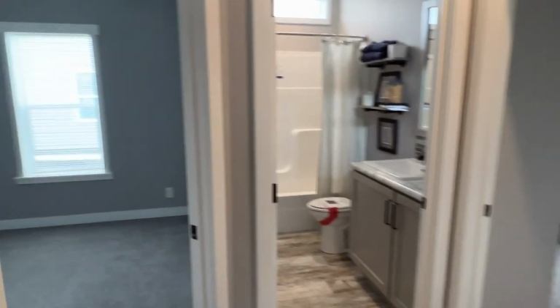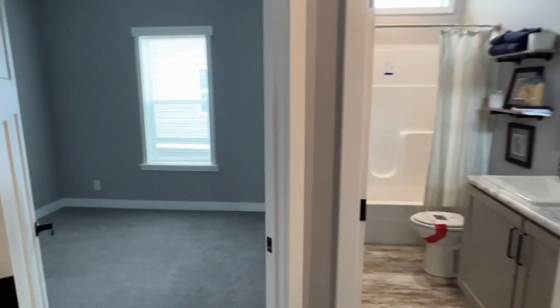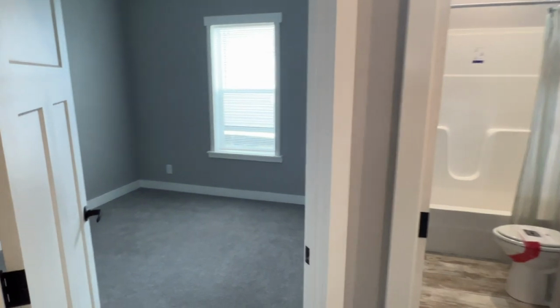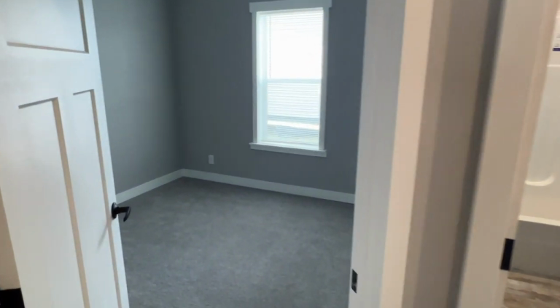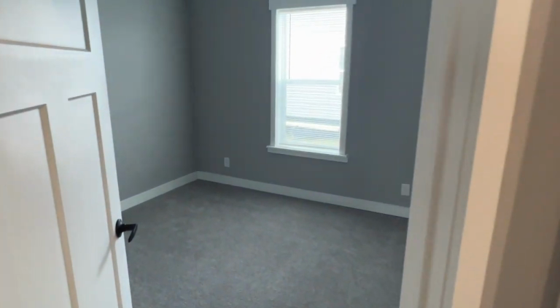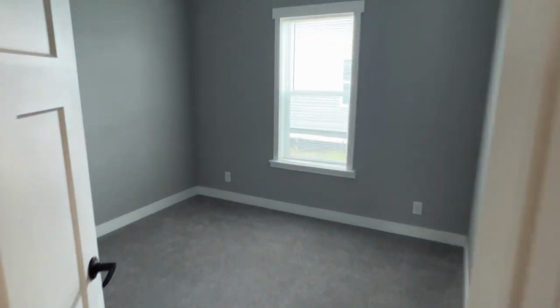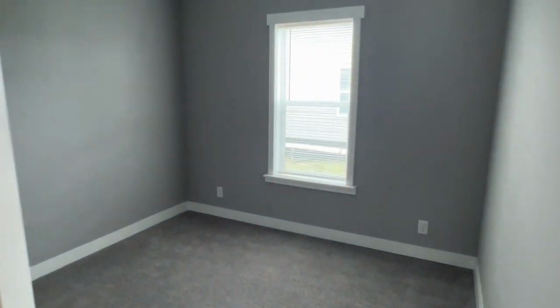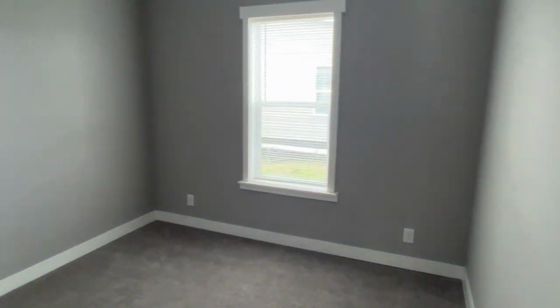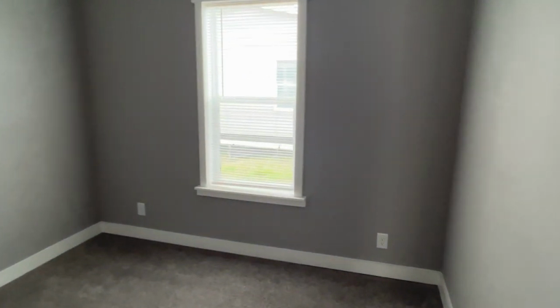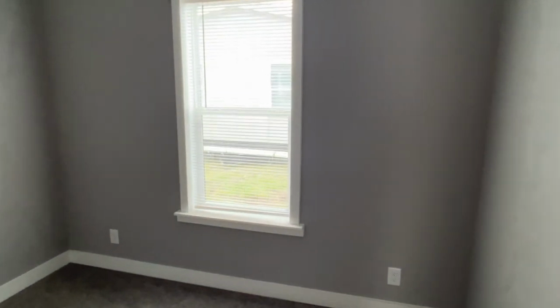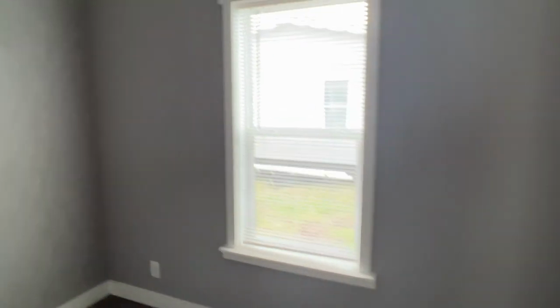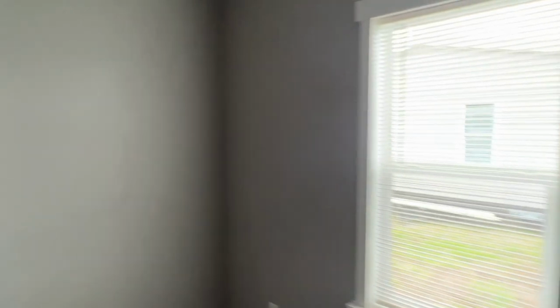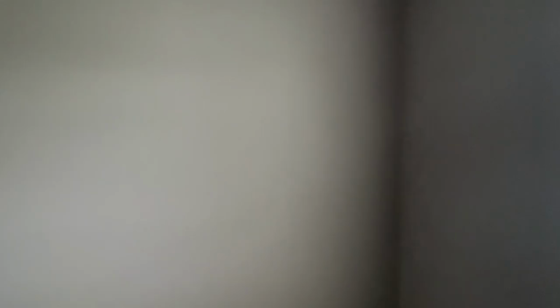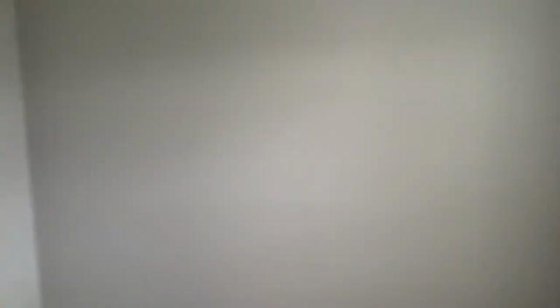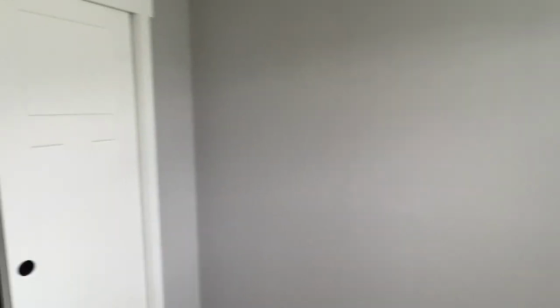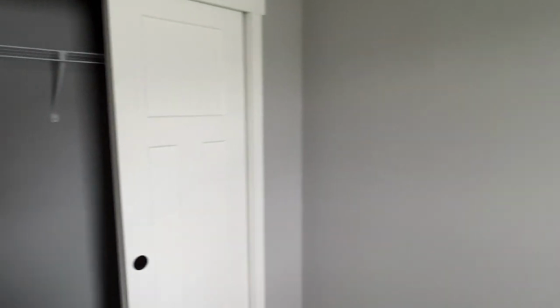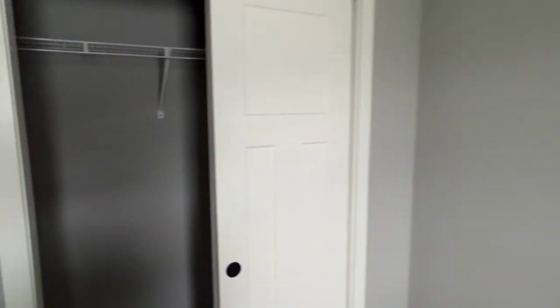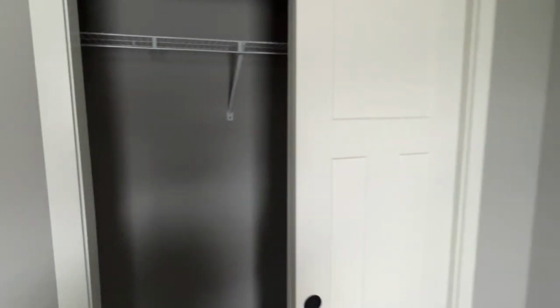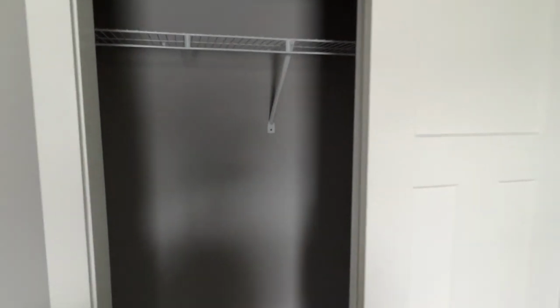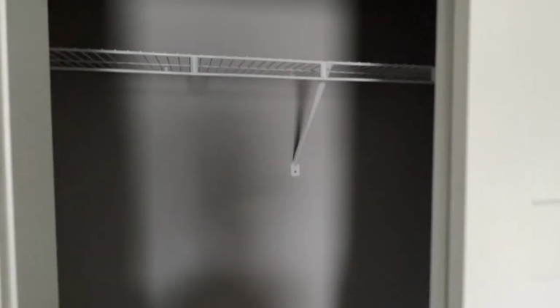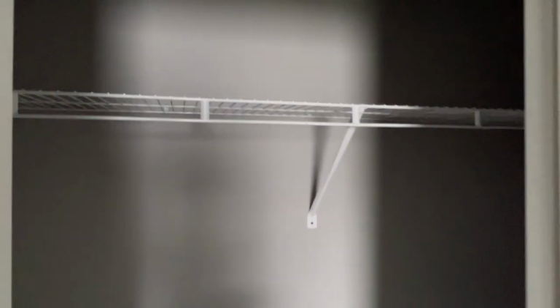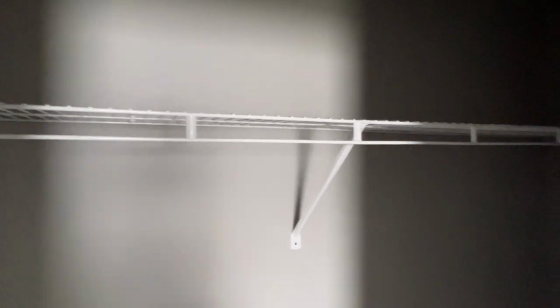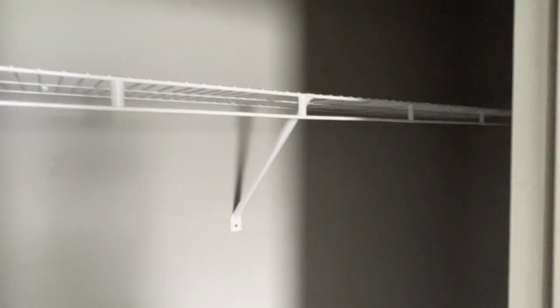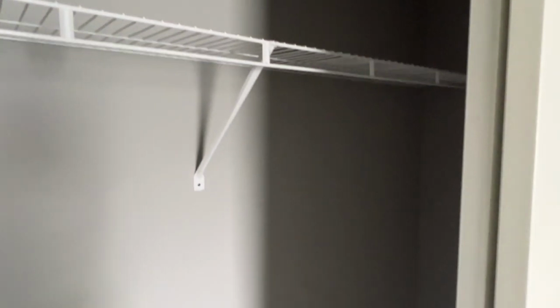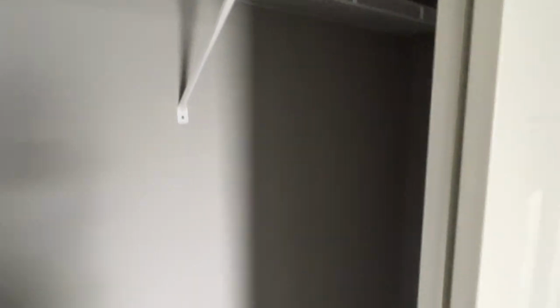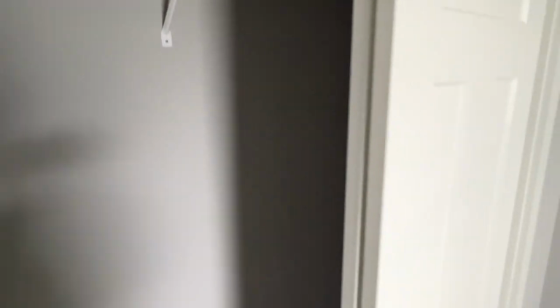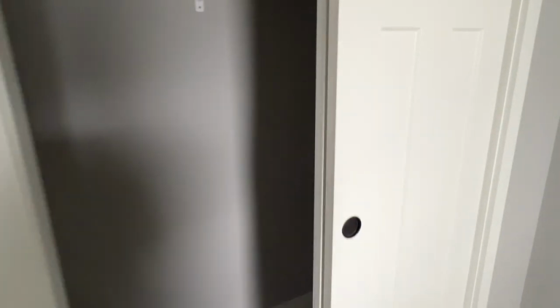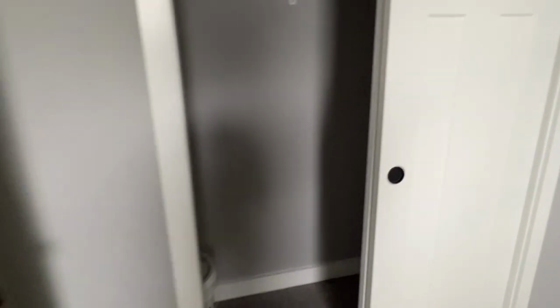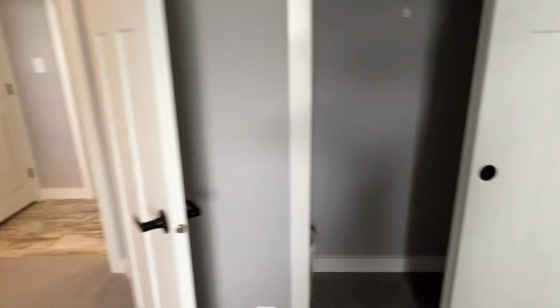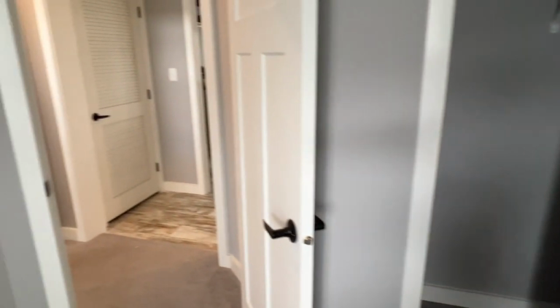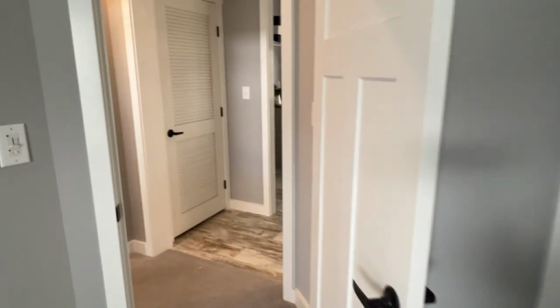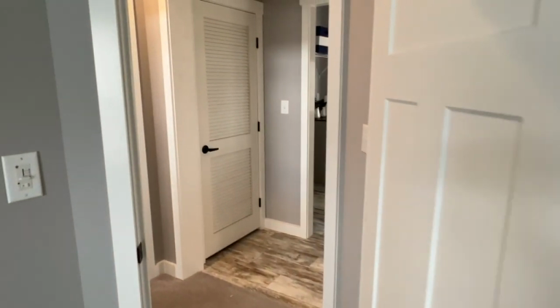And here's bedroom two. It's a modest size room, really small, but does the job. Reach-in closet, bypass doors. And they made up for it in other places, like a spare room.